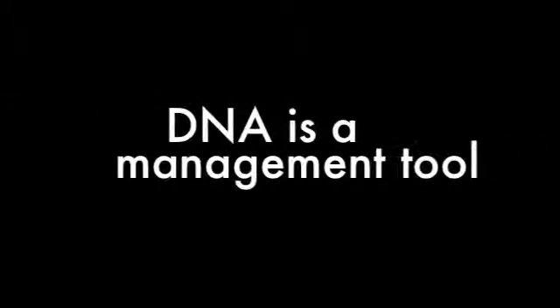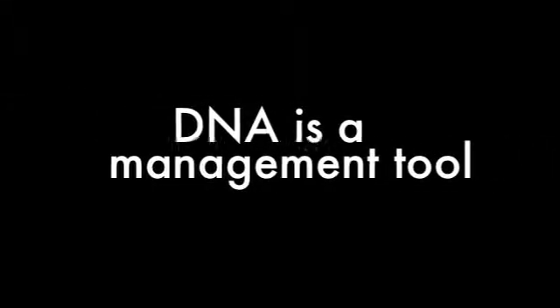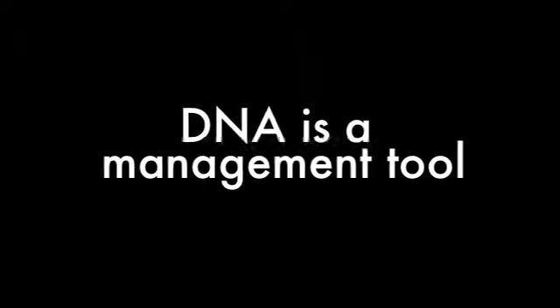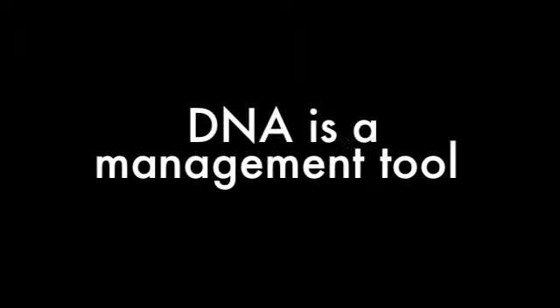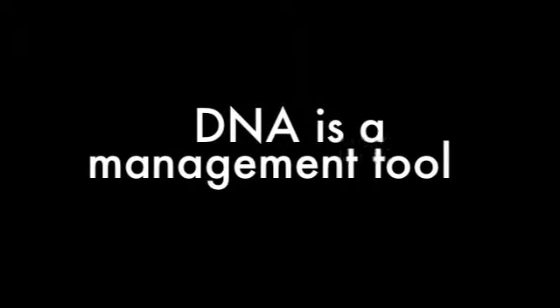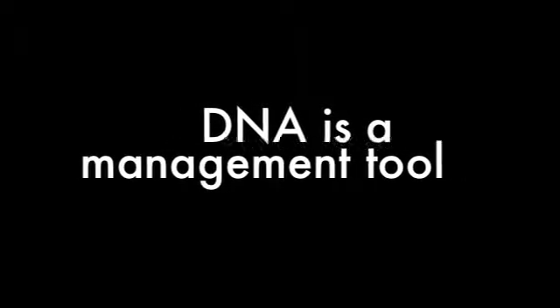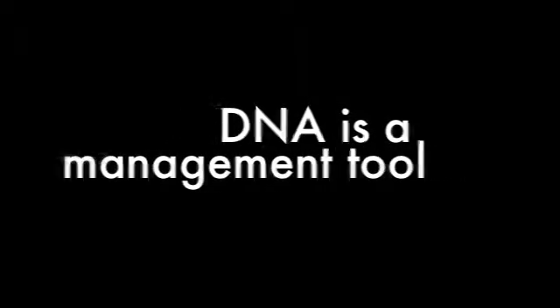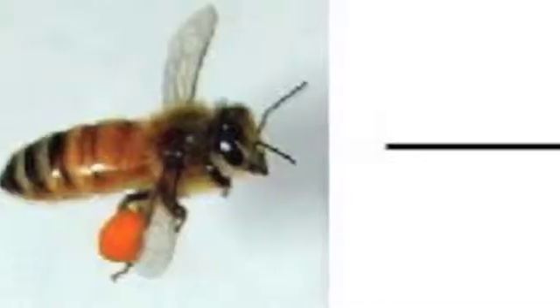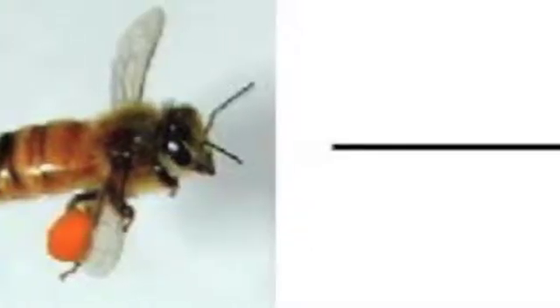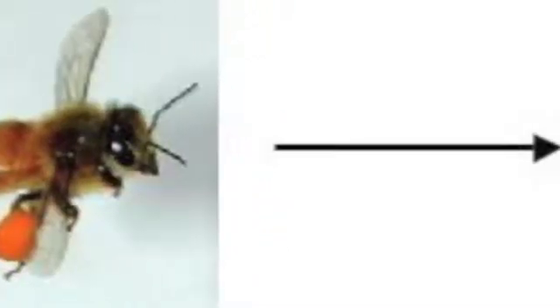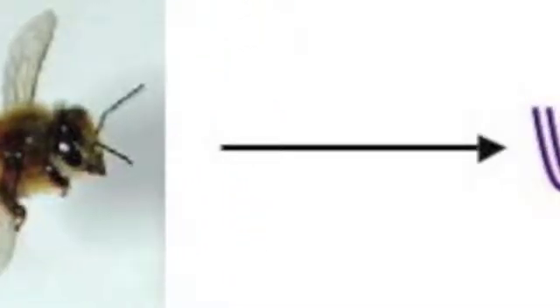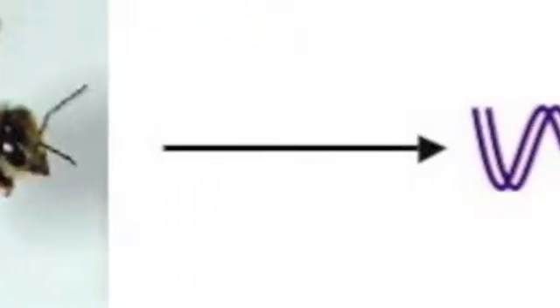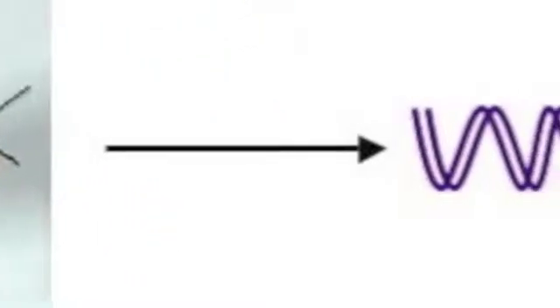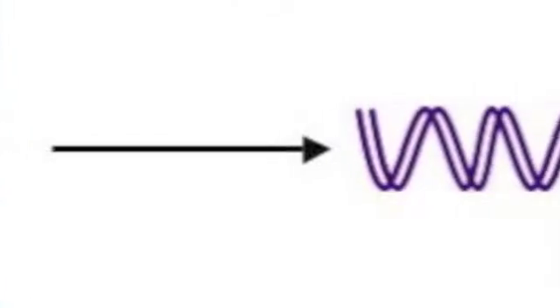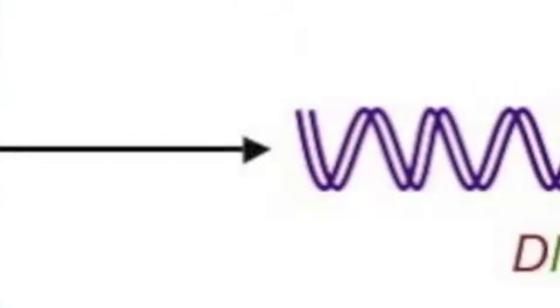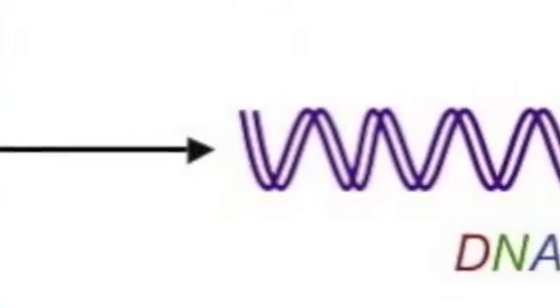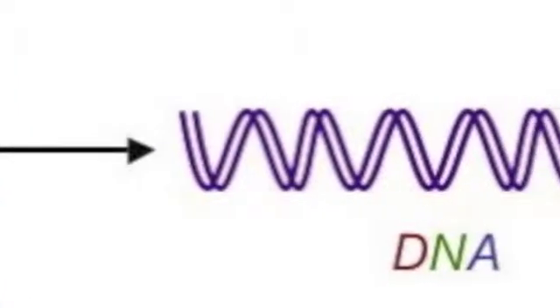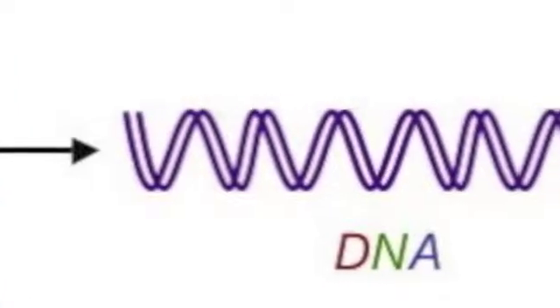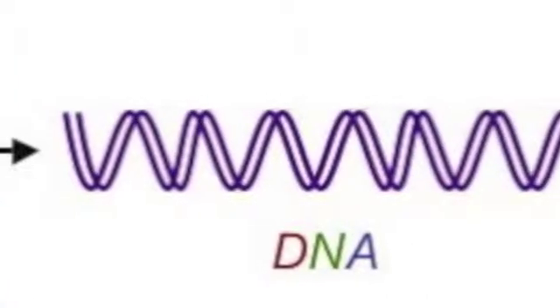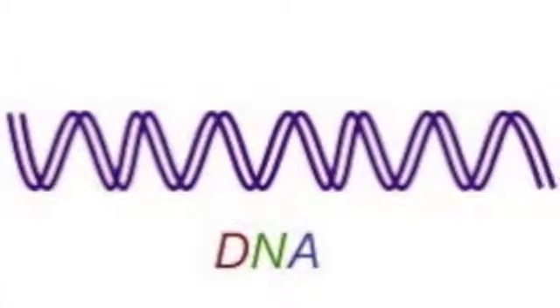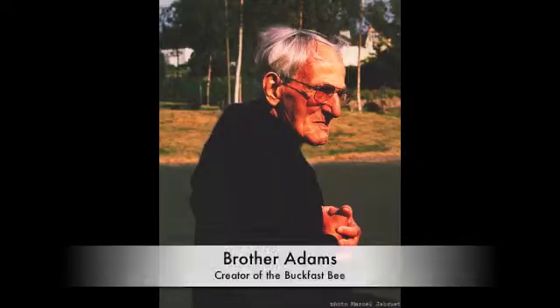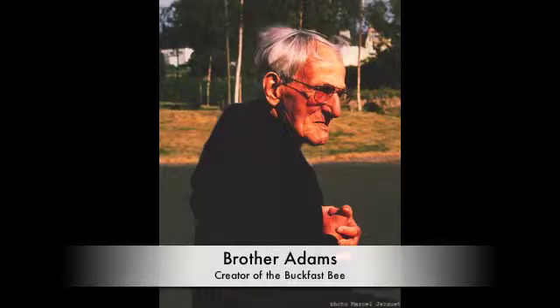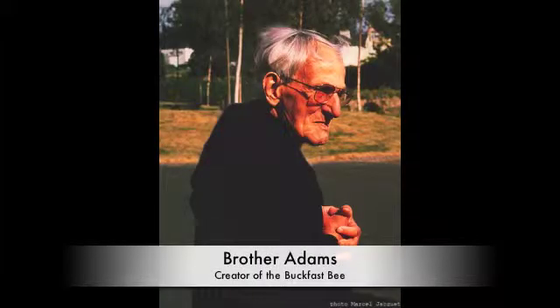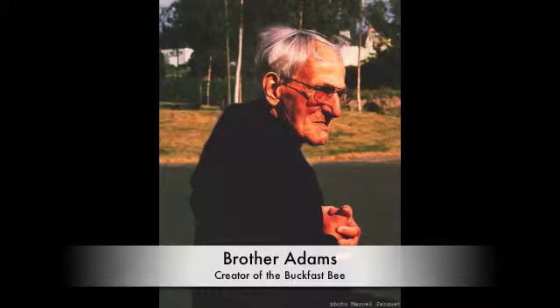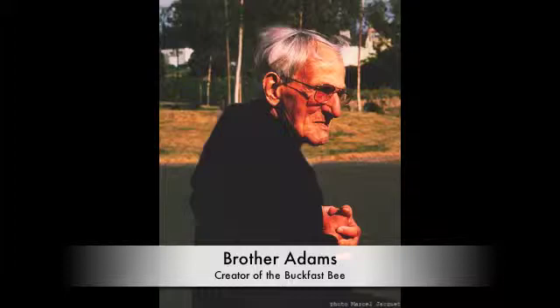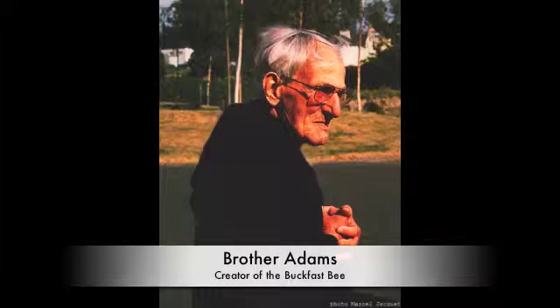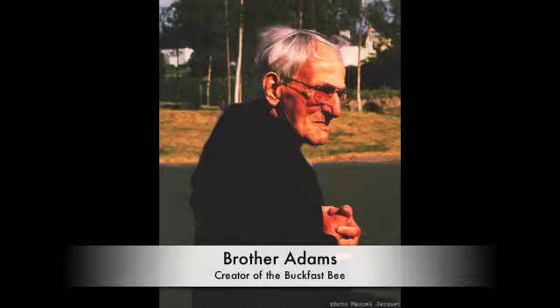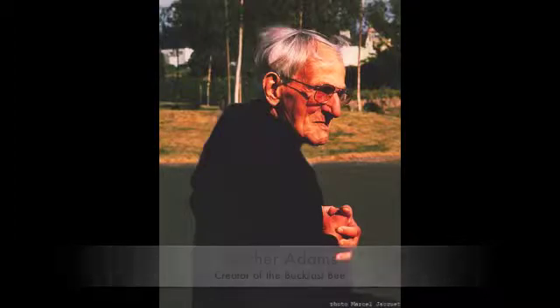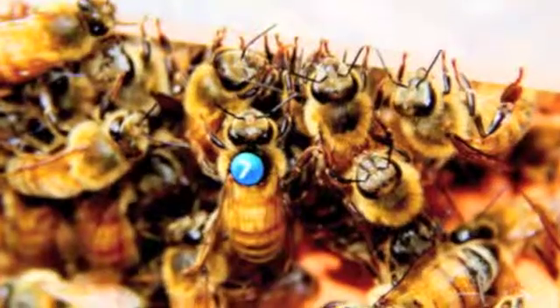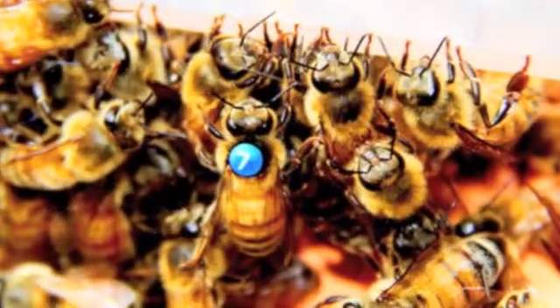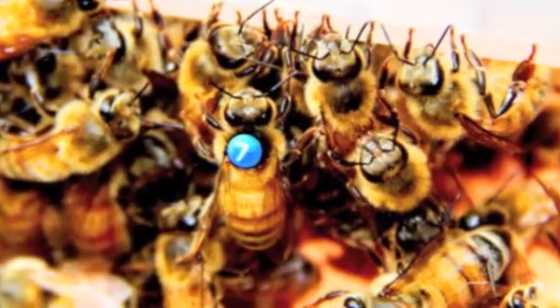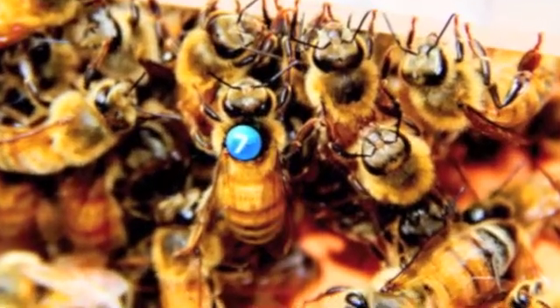DNA is a powerful management tool. By extracting and analyzing DNA, we can select for honeybees with favorable traits. For example, Brother Adams selected for bees that were docile, productive, and resistant to diseases and pests.